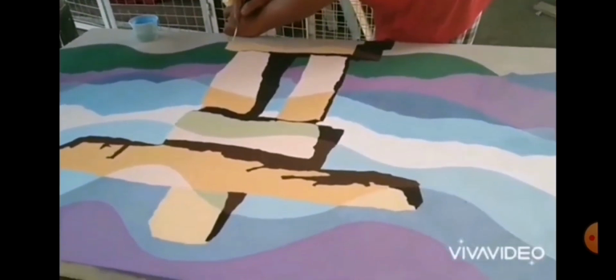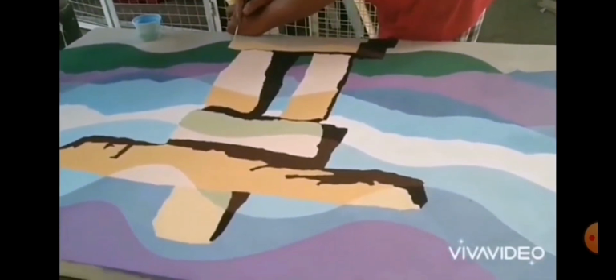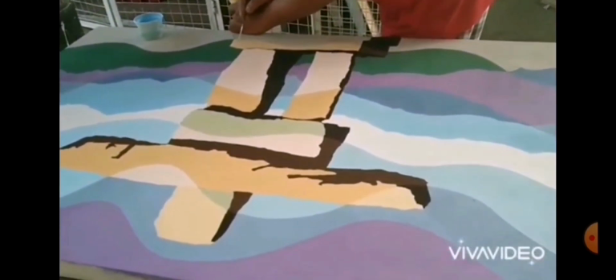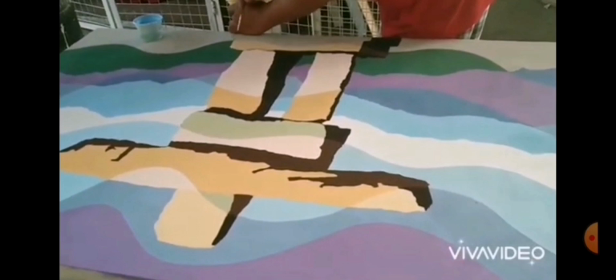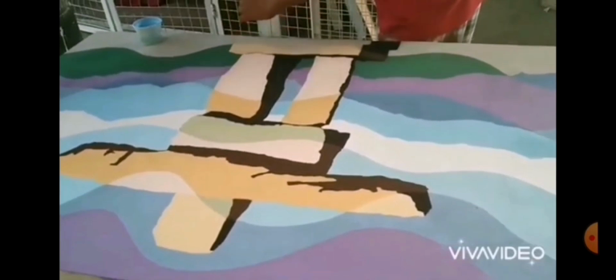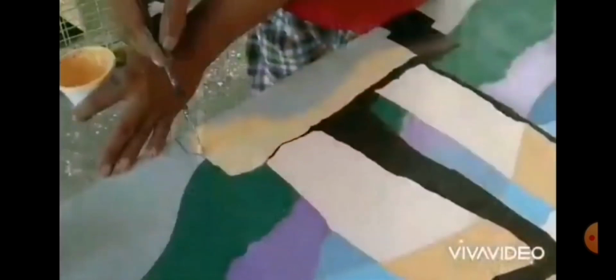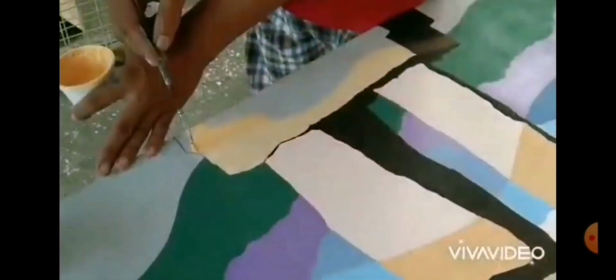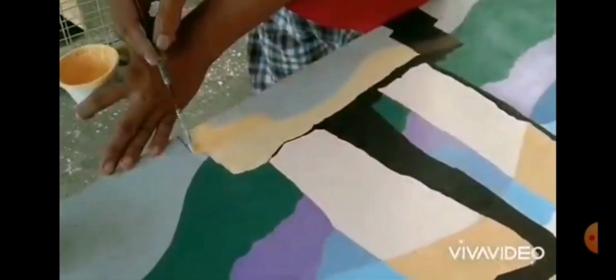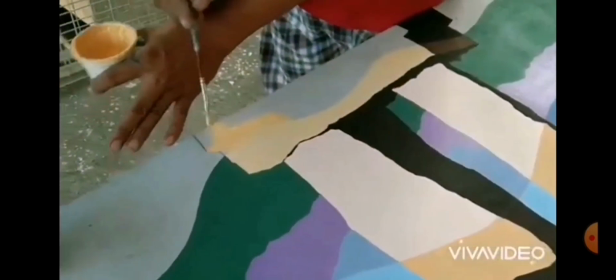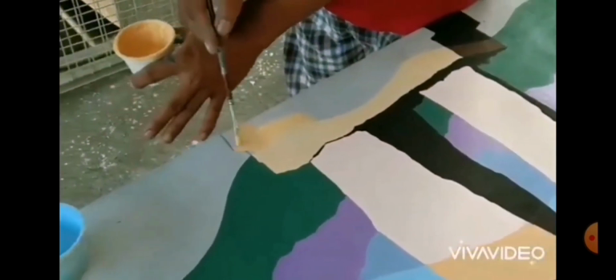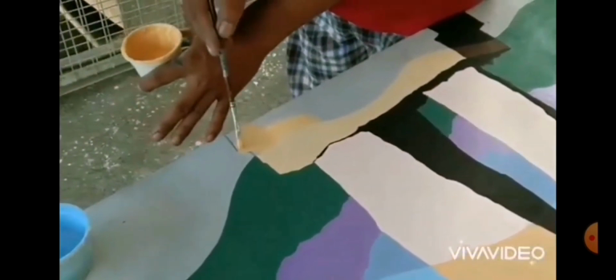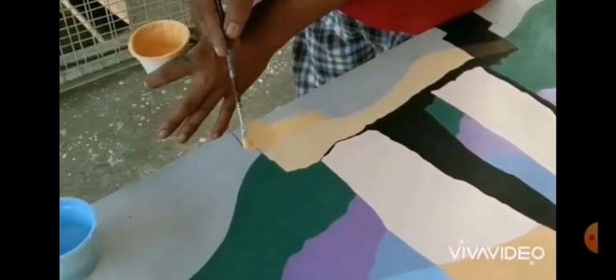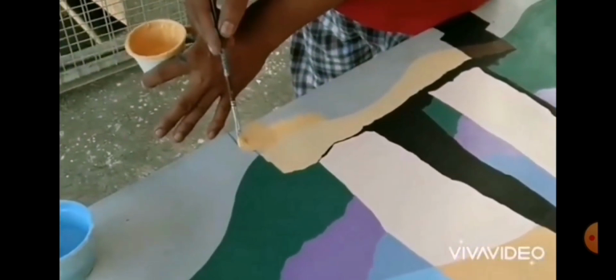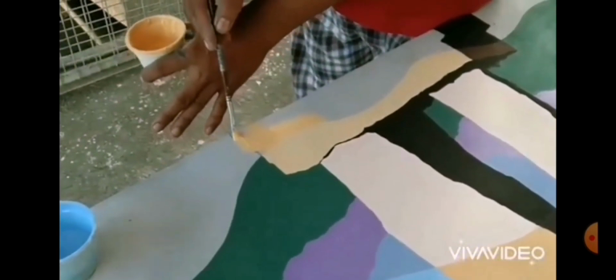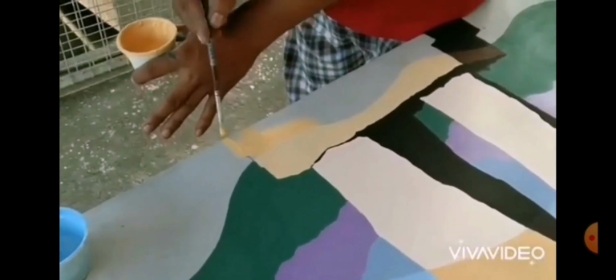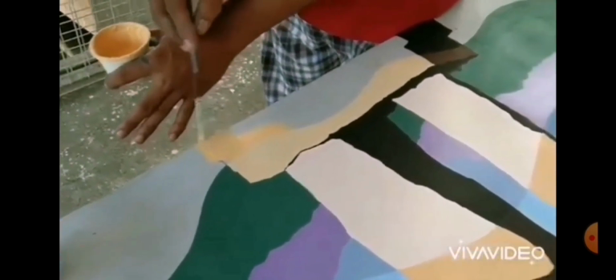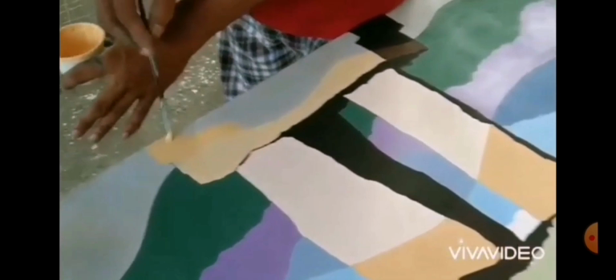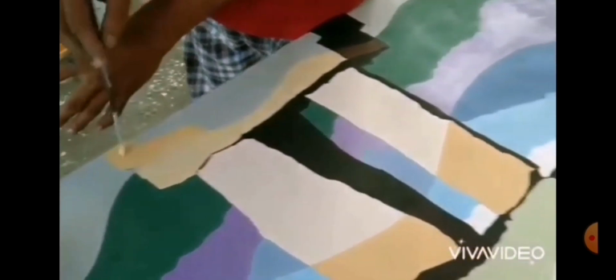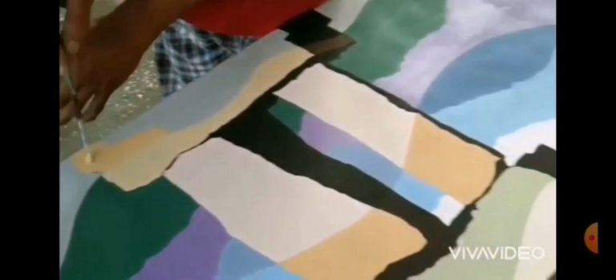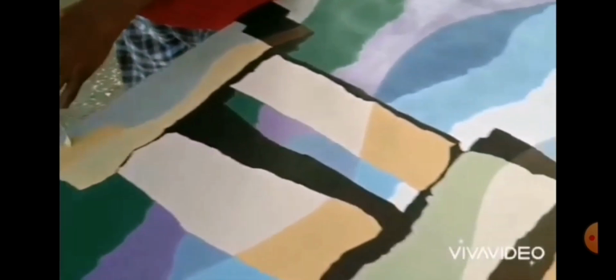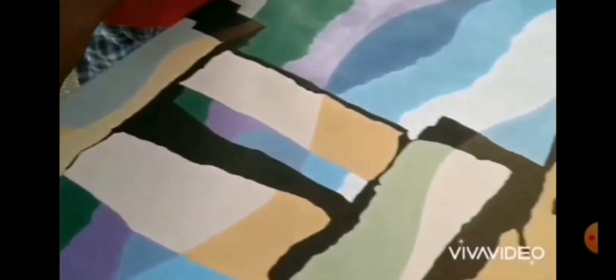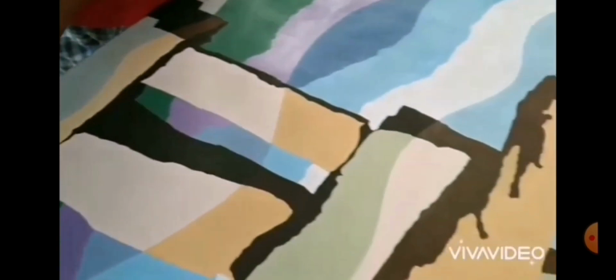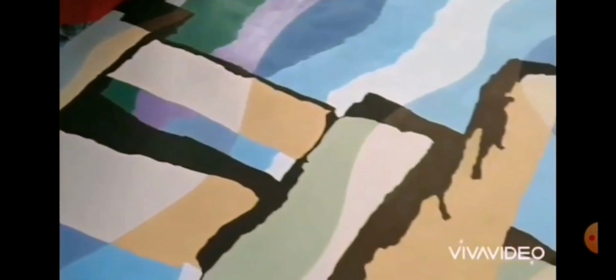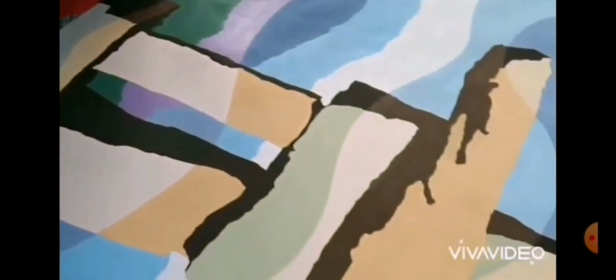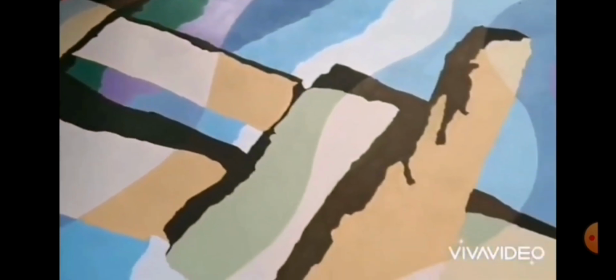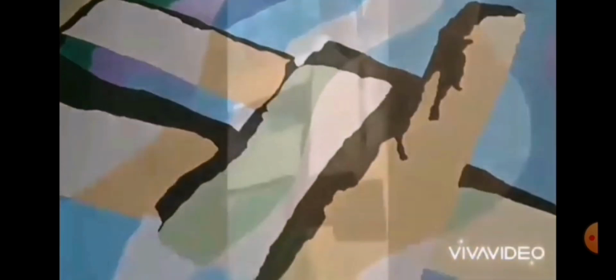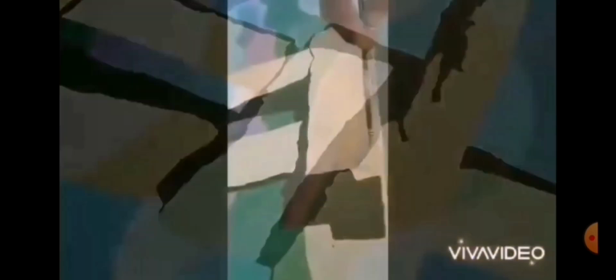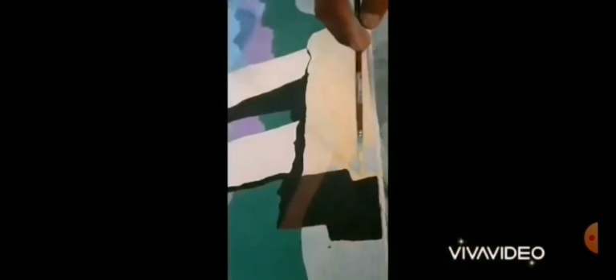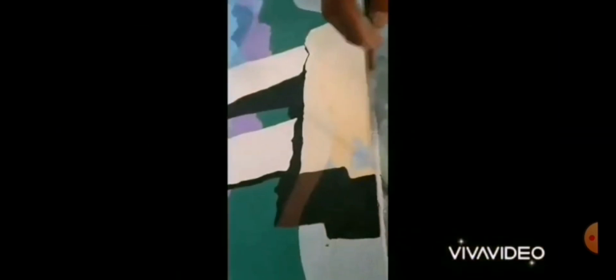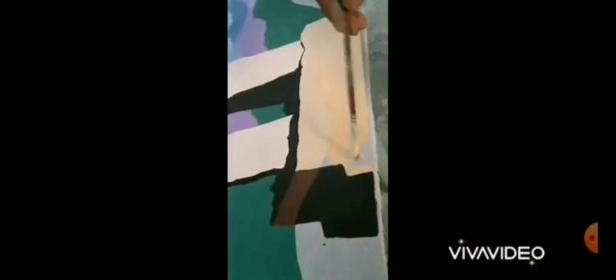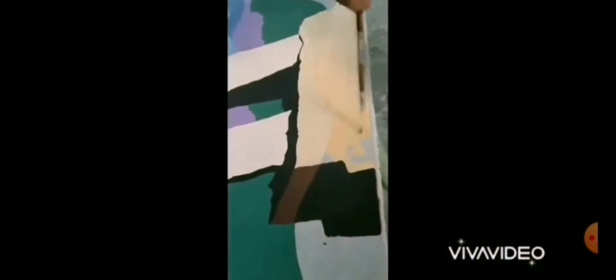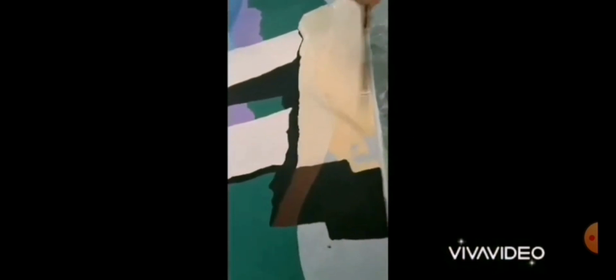Enliven your home or office with the beauty of the Anukshuk, expertly crafted by one of the most talented artists of our time. Perfect for collectors, art enthusiasts, or anyone who appreciates the beauty of our world.